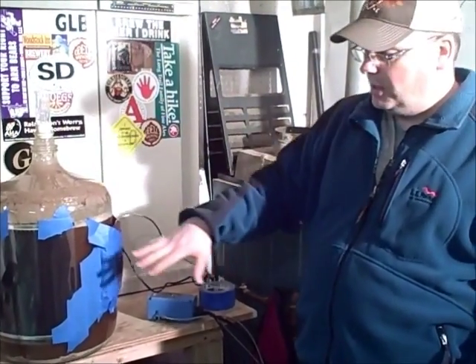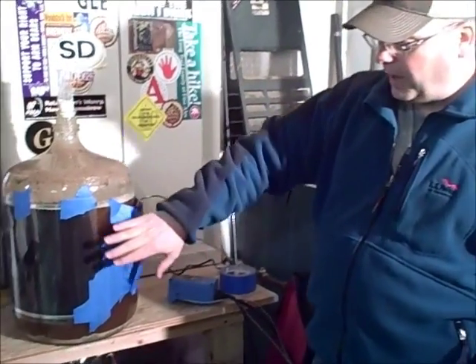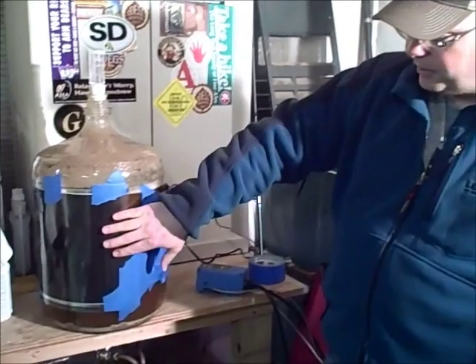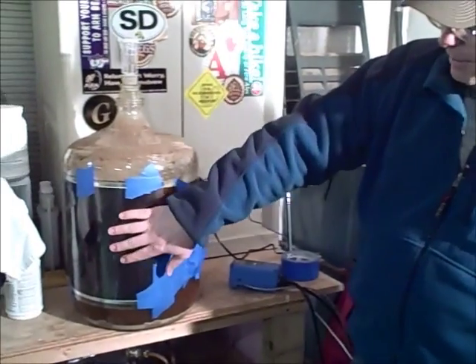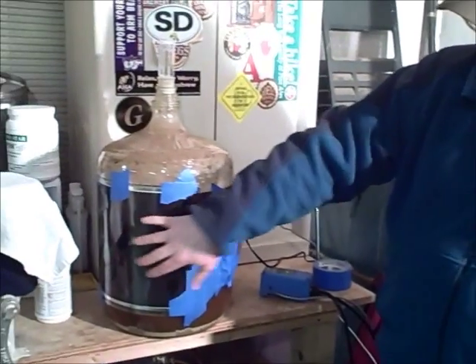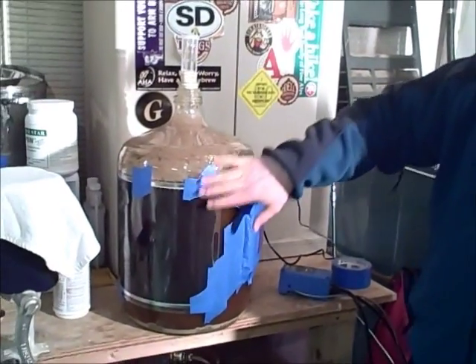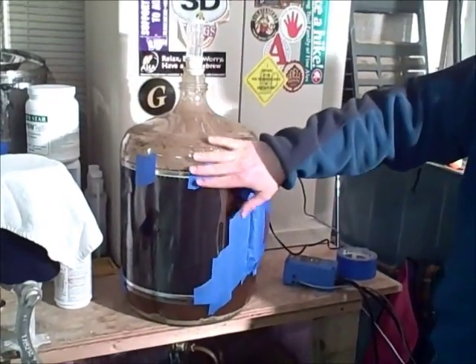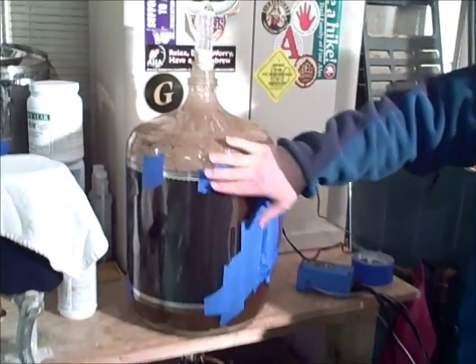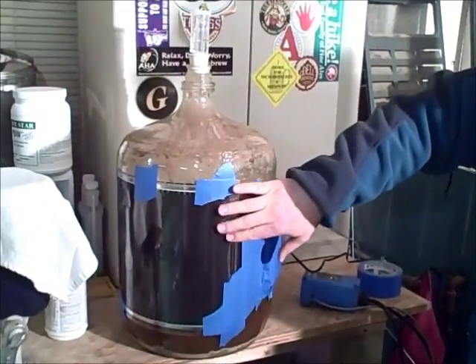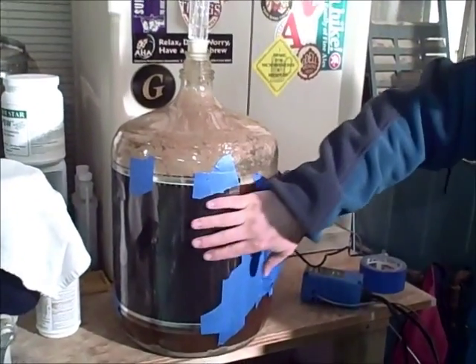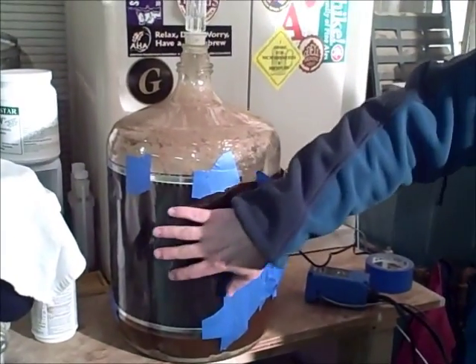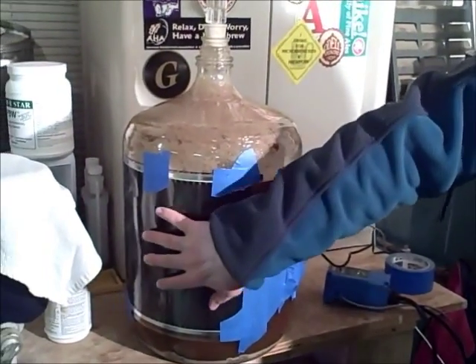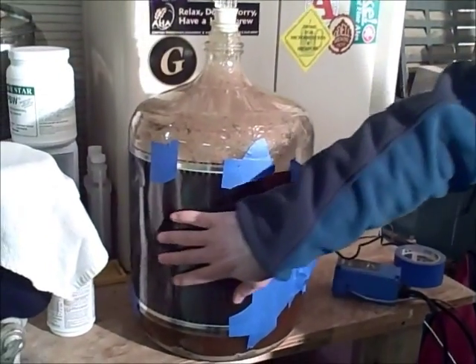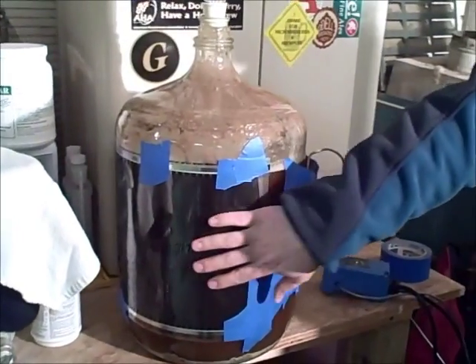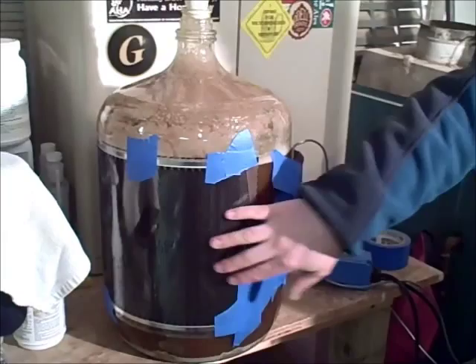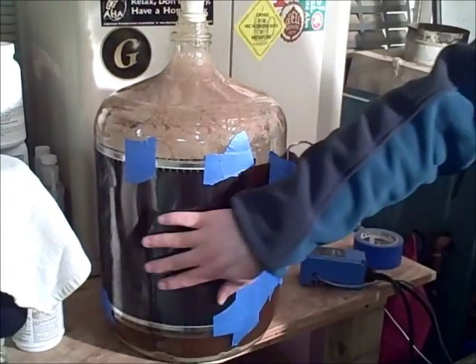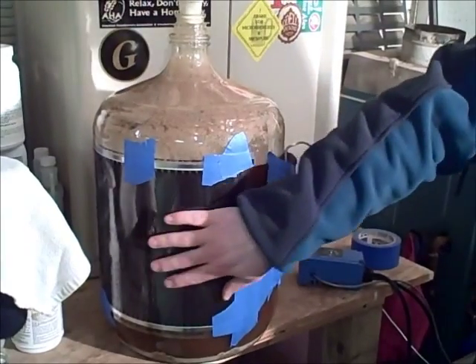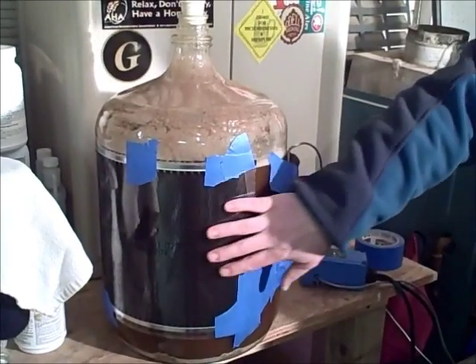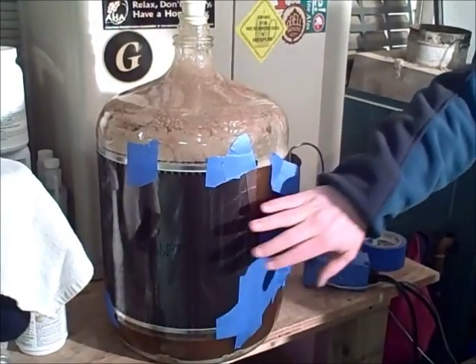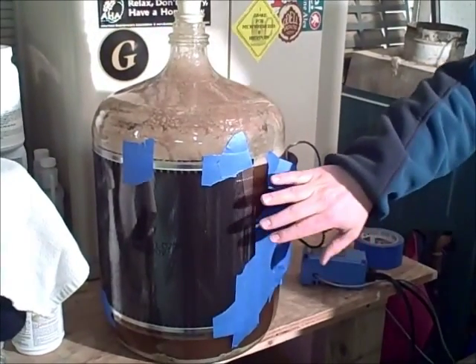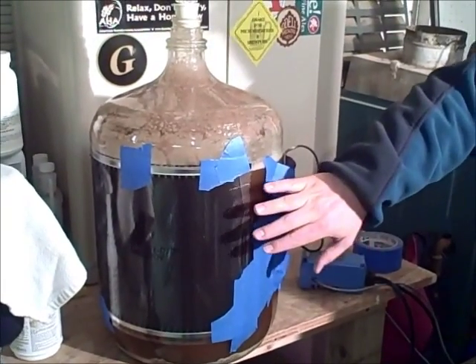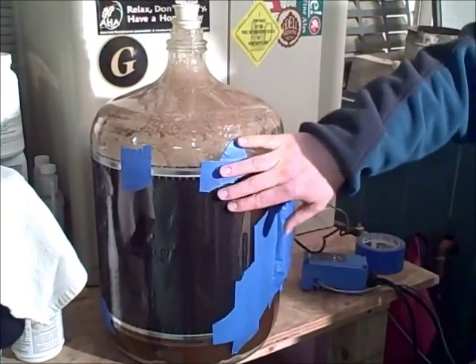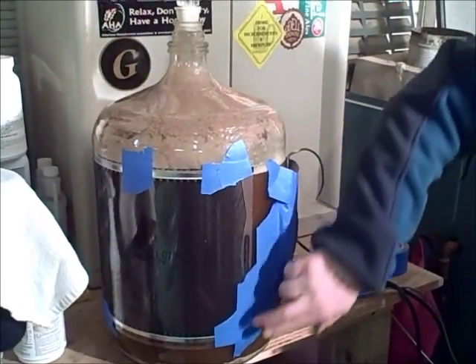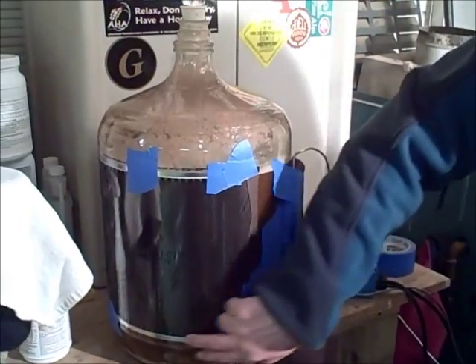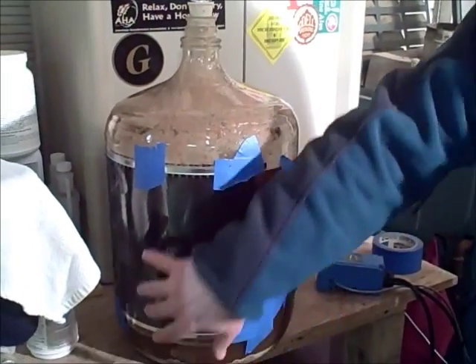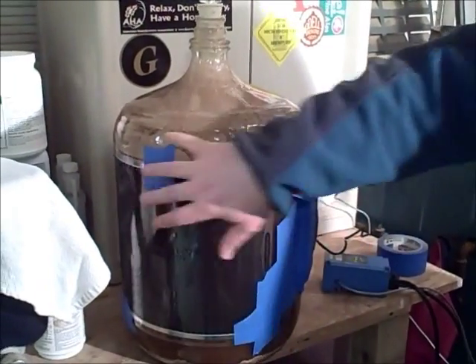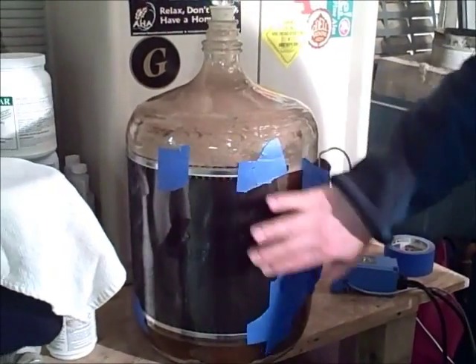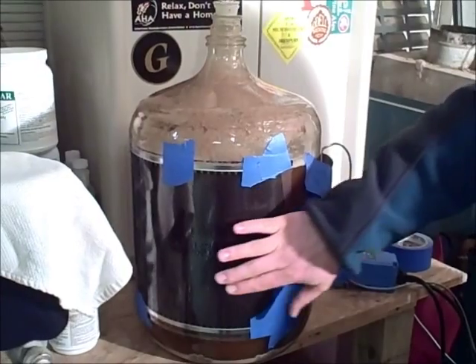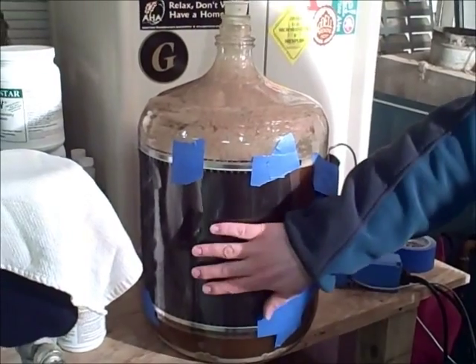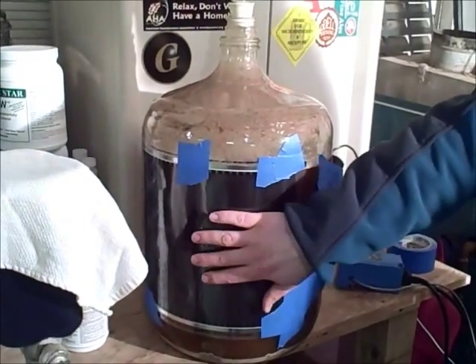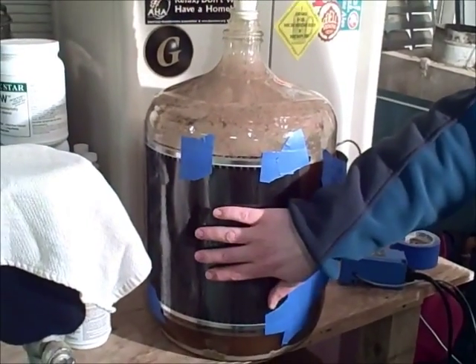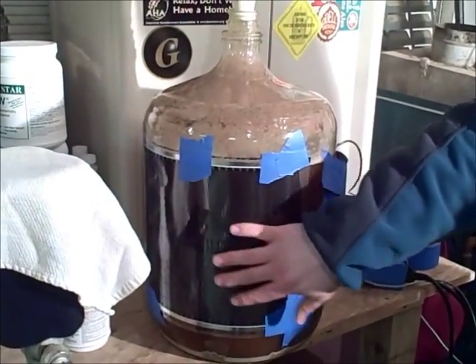So what I have here taped to the side — you can see I use this blue painter's tape — I have one of these firm wrap heaters and it's actually warm to the touch right now. I just tape that all around different places to keep it nice and tight against the glass.